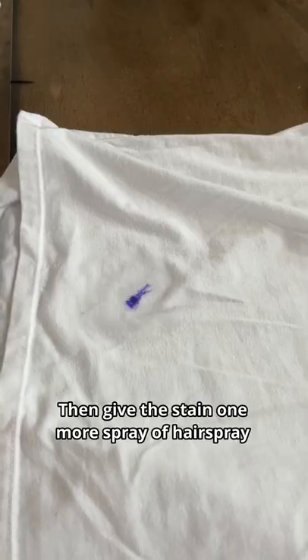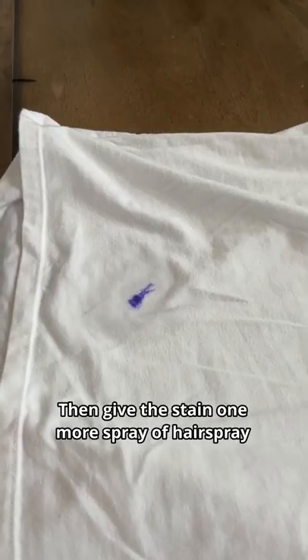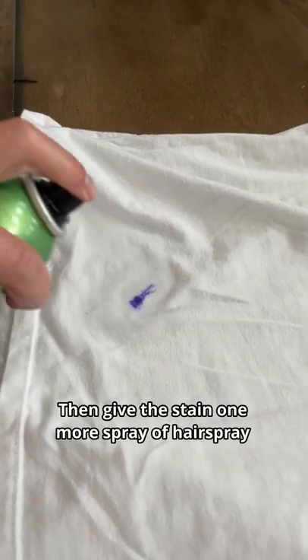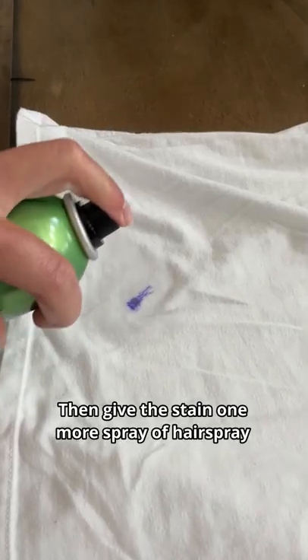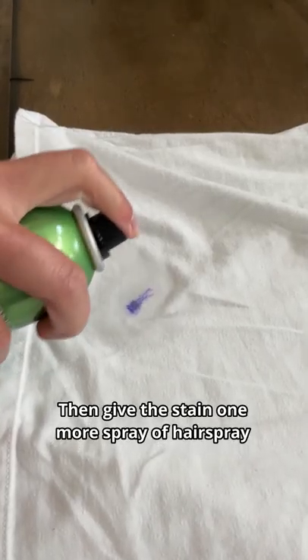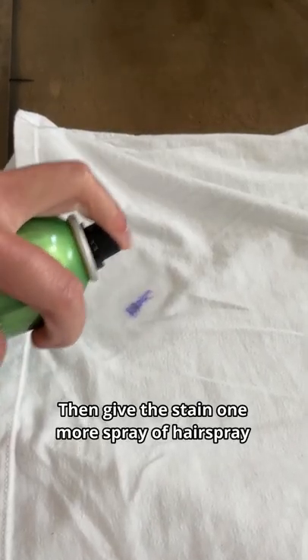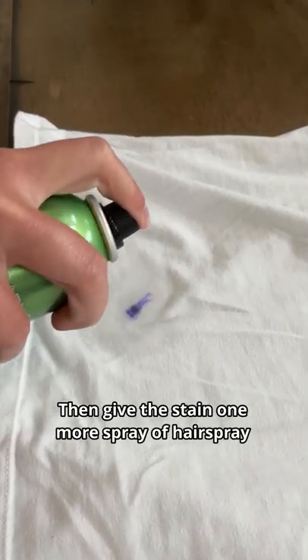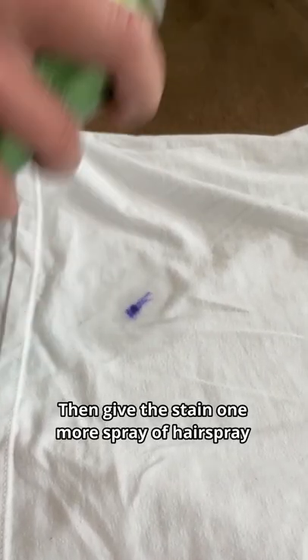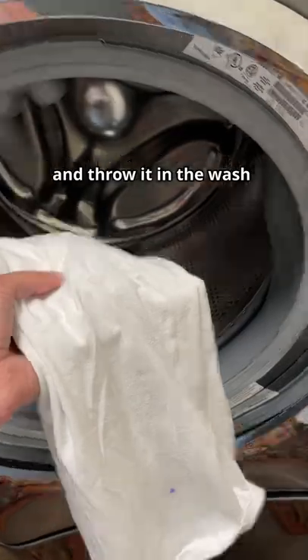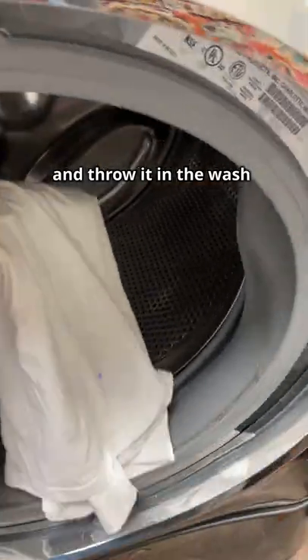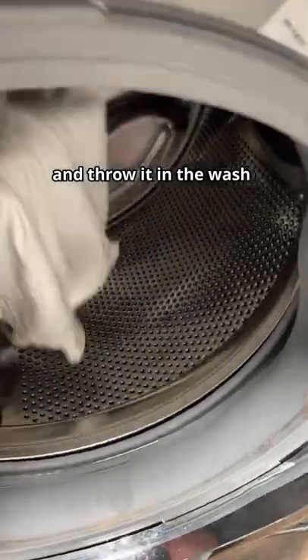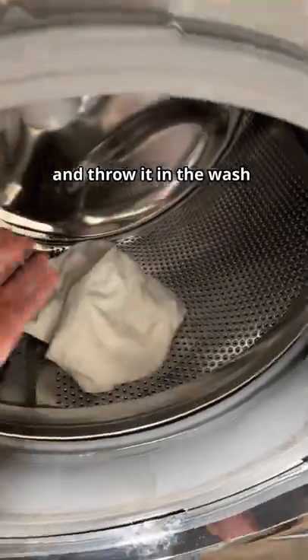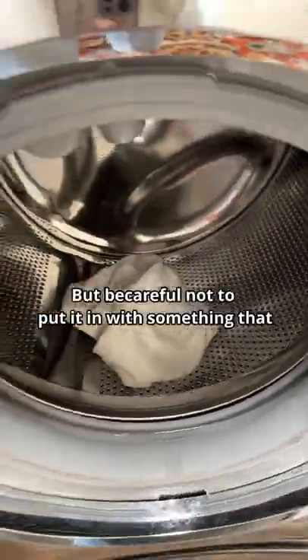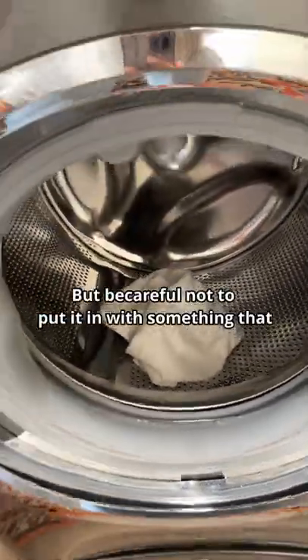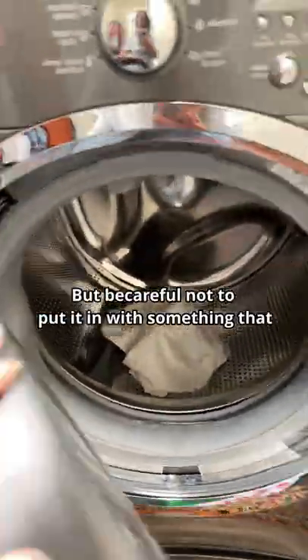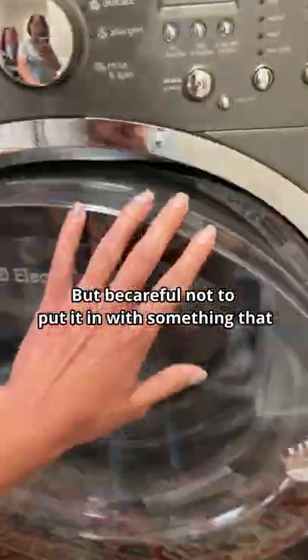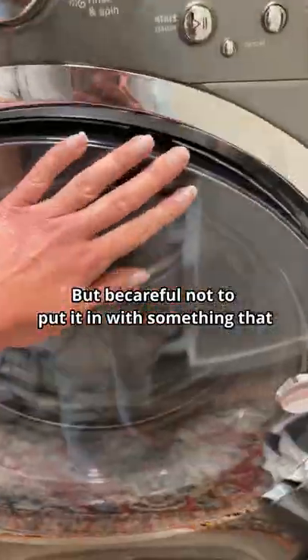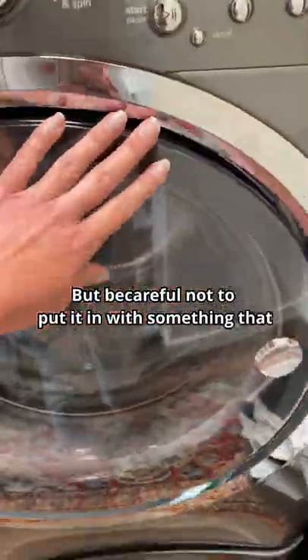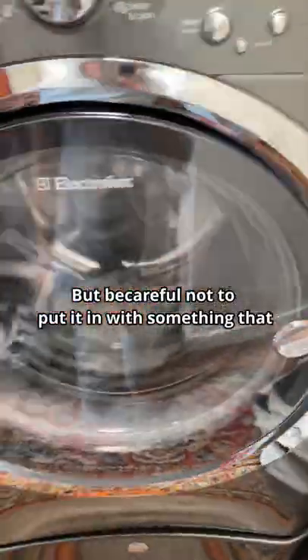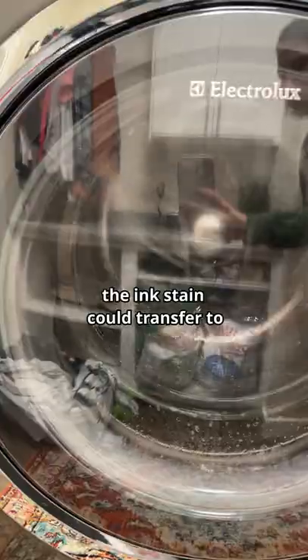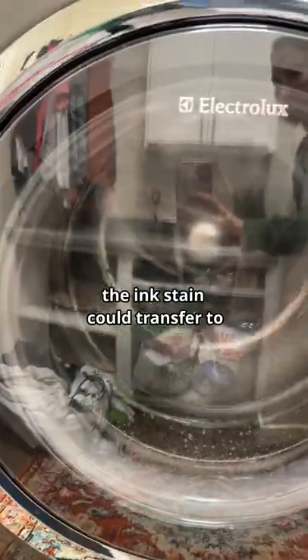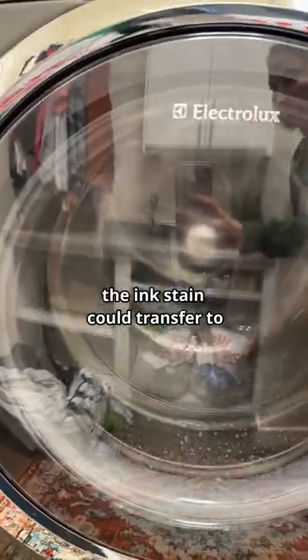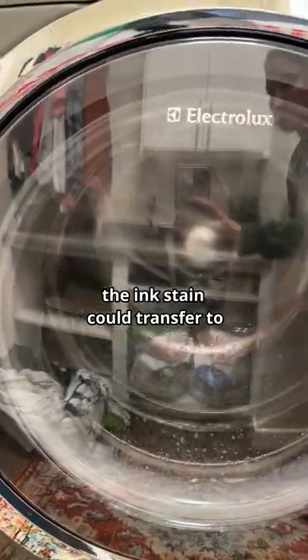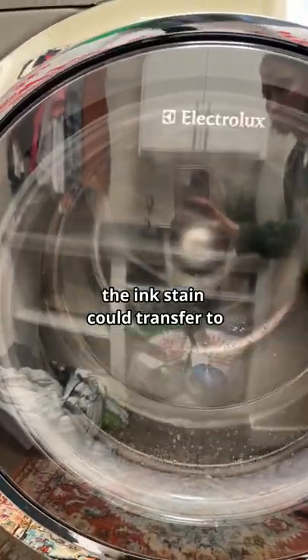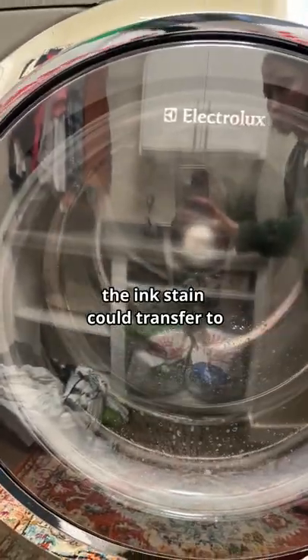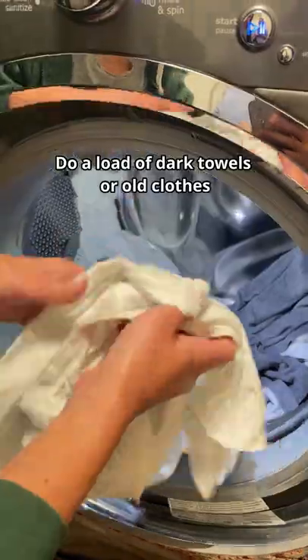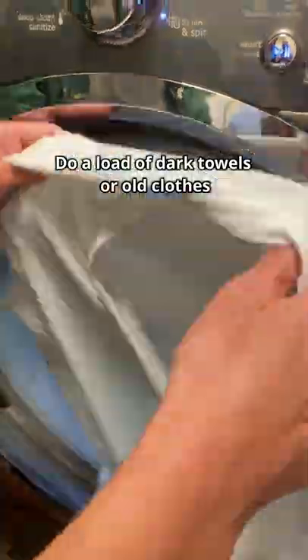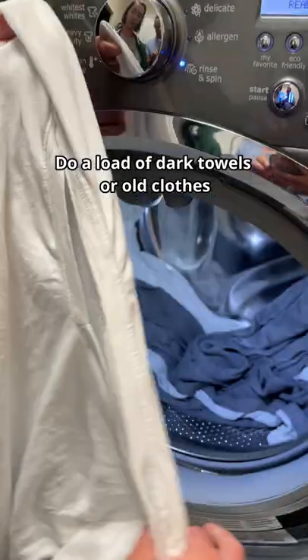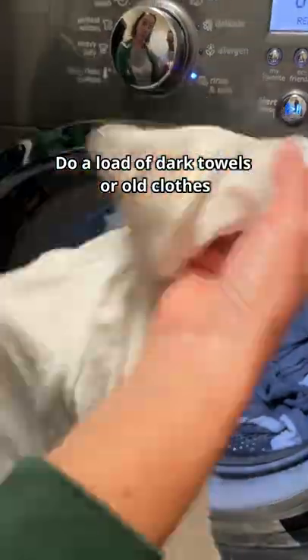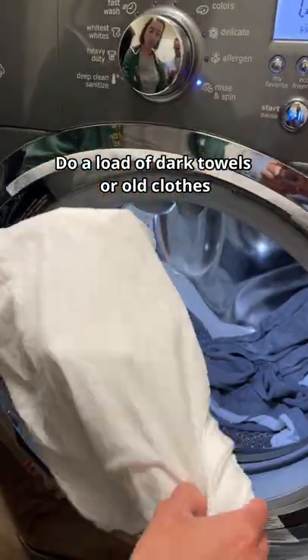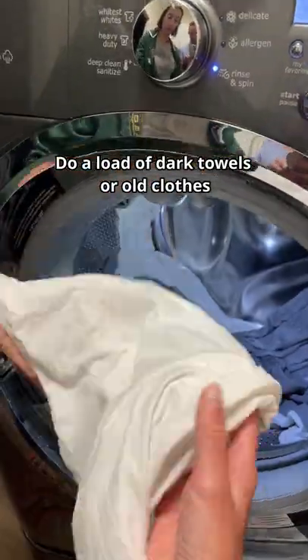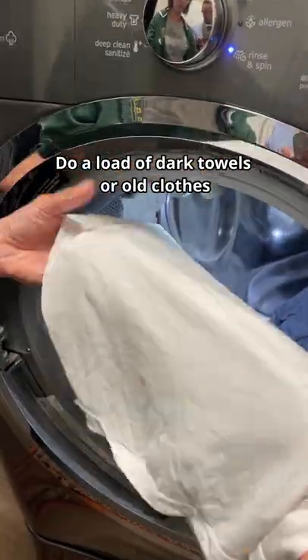Then give the stain one more spray of hairspray and throw it in the wash. But be careful not to put it in with something that the ink stain could transfer to — do a load of dark towels or old clothes.